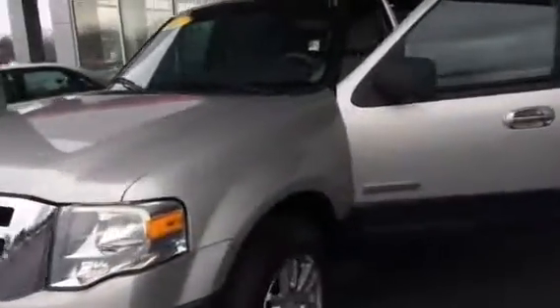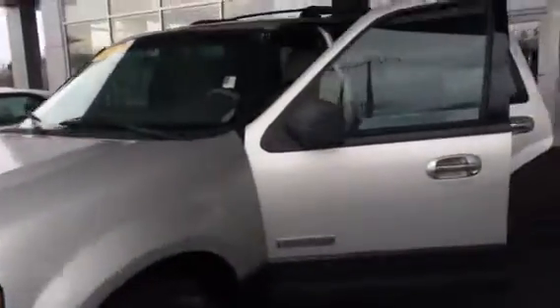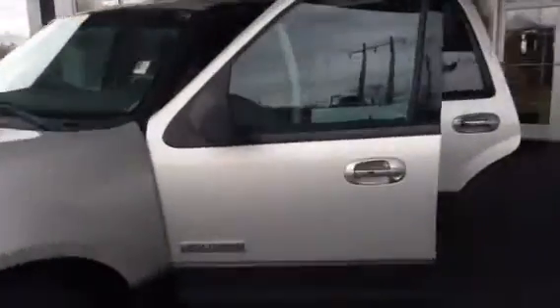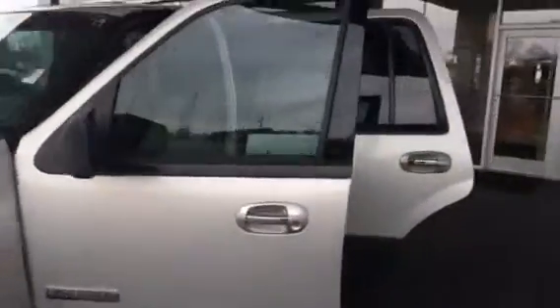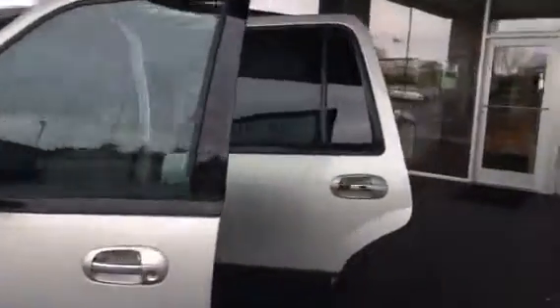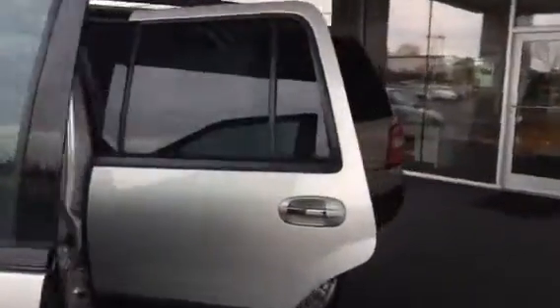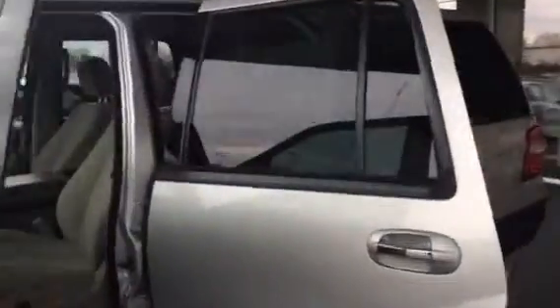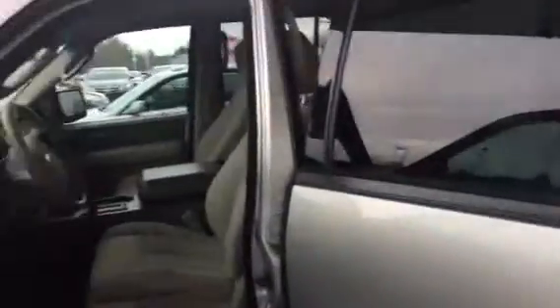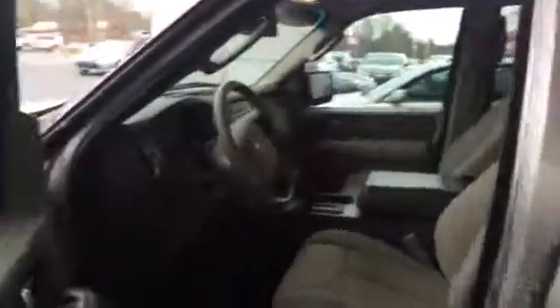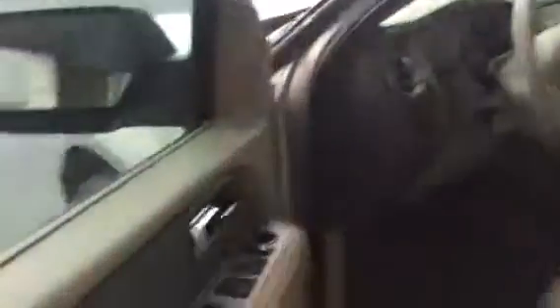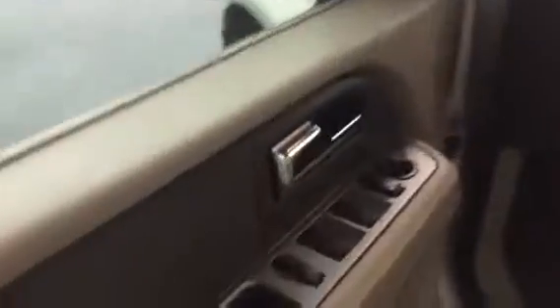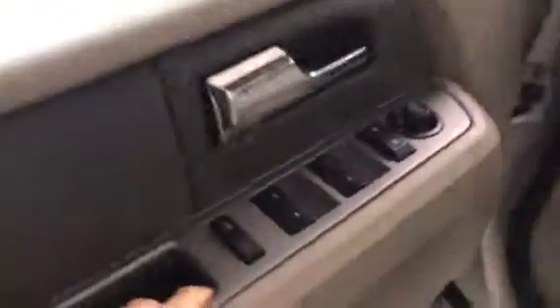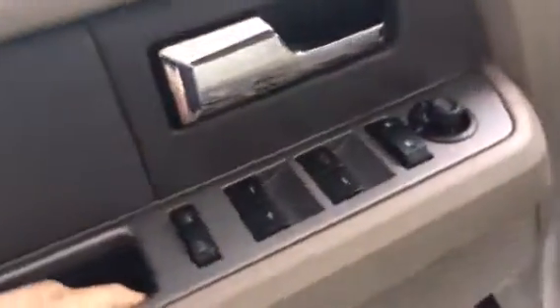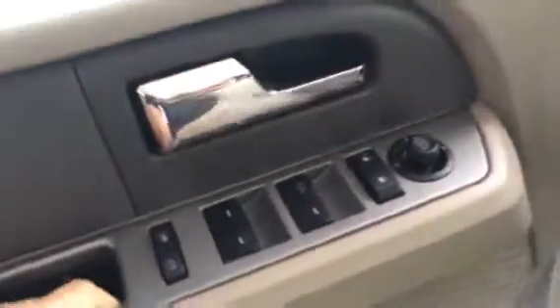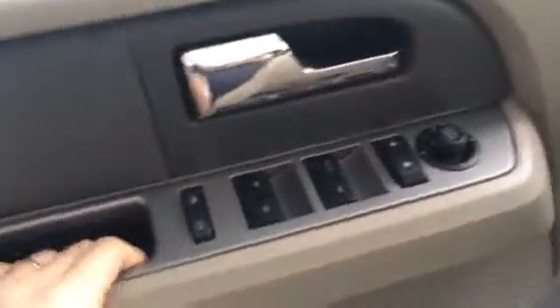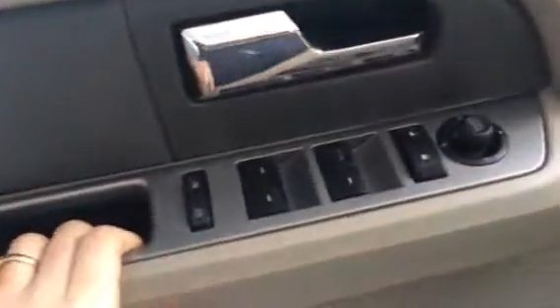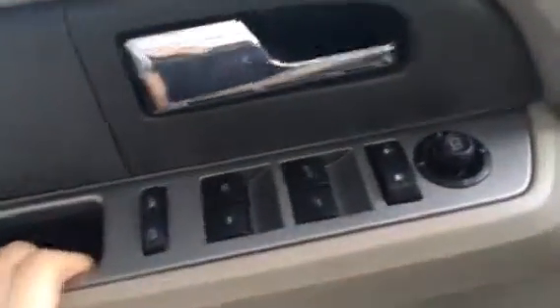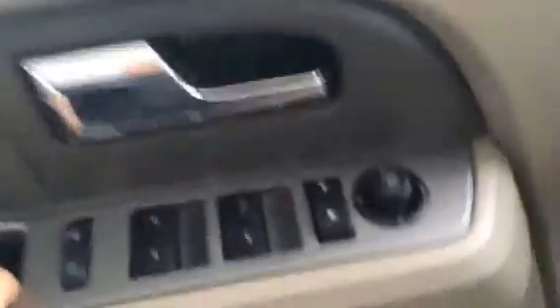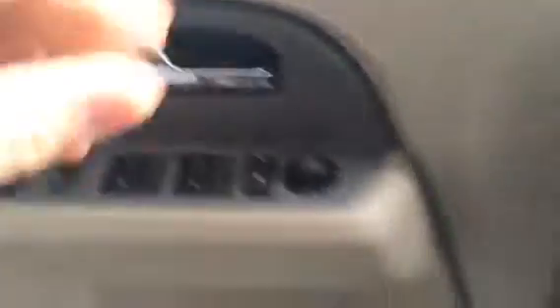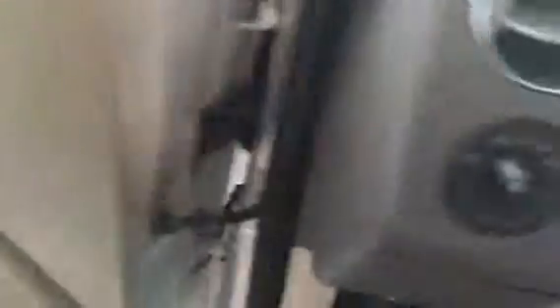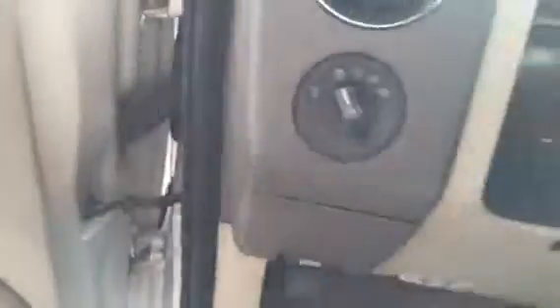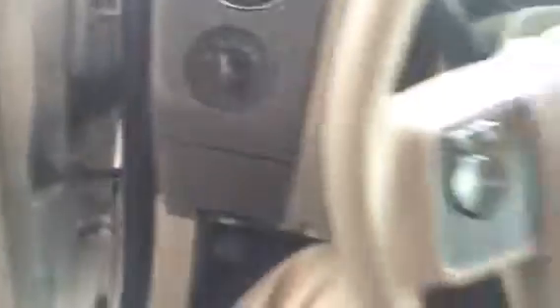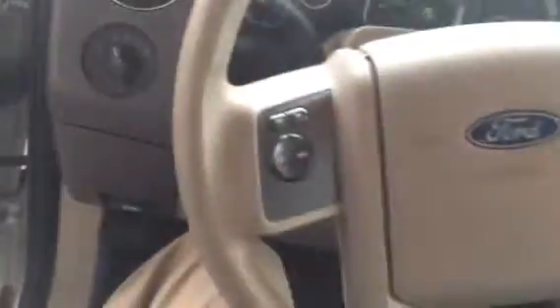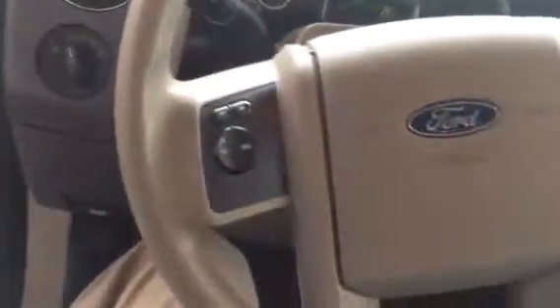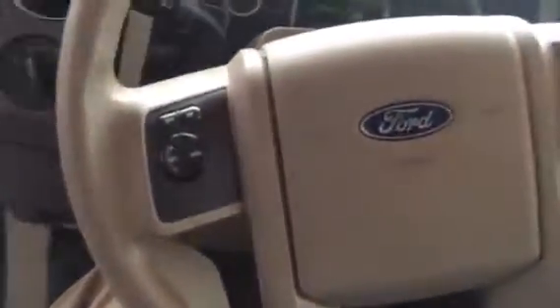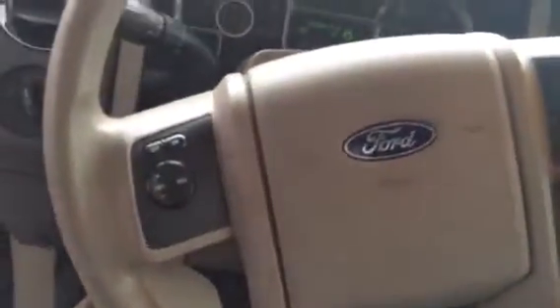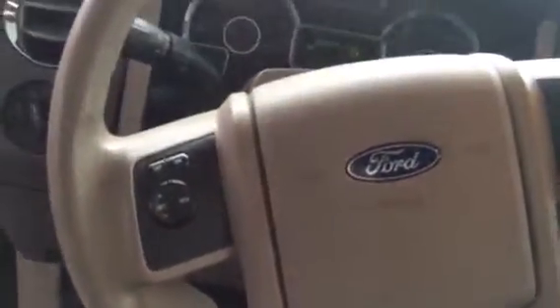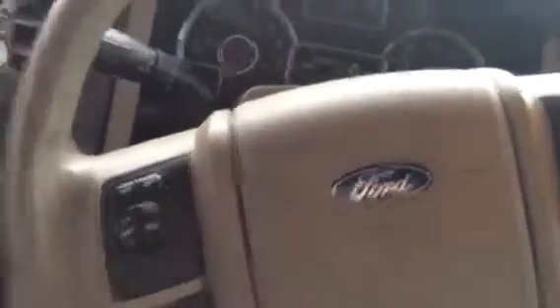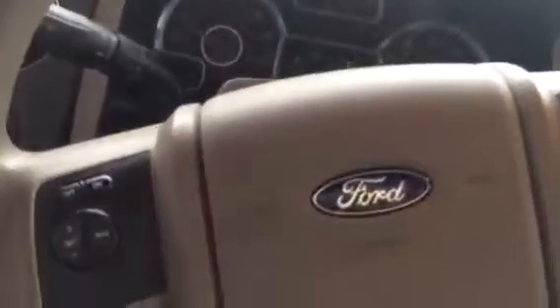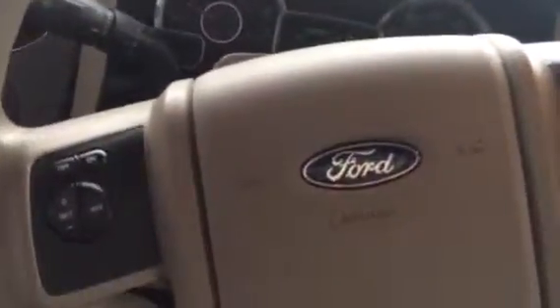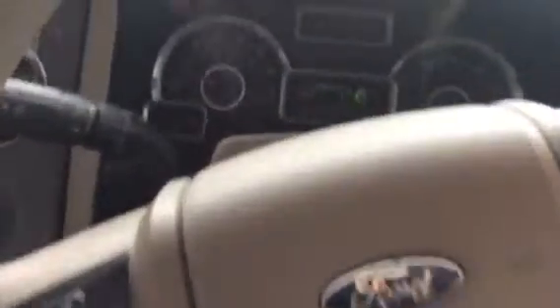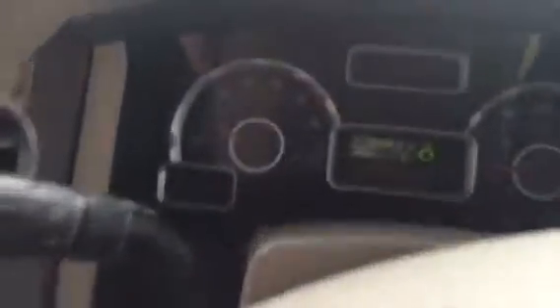It's silver in color, very clean looking vehicle. It's got power windows, power locks, power side mirrors, automatic lights, as well as your cruise control options right there on the steering wheel.